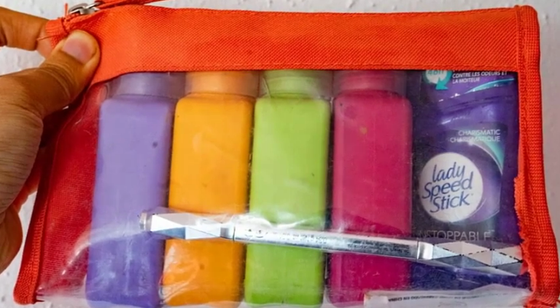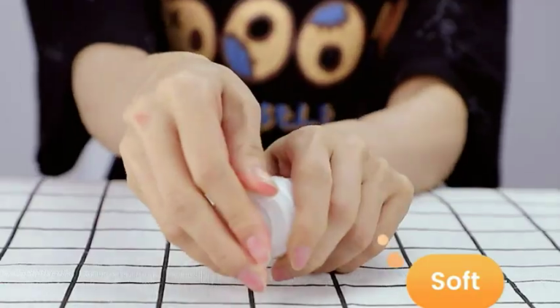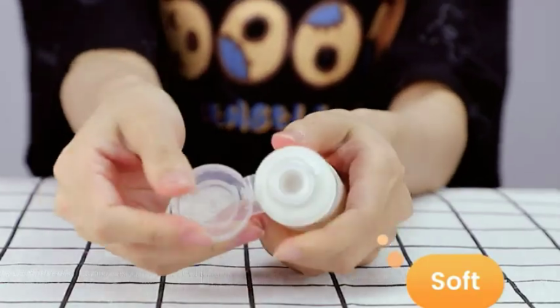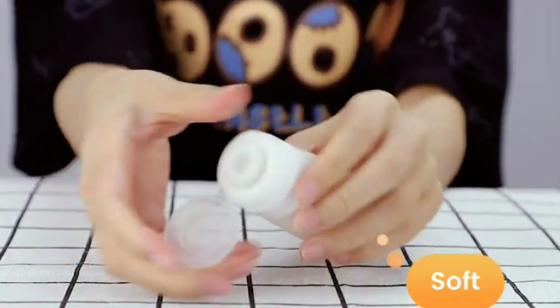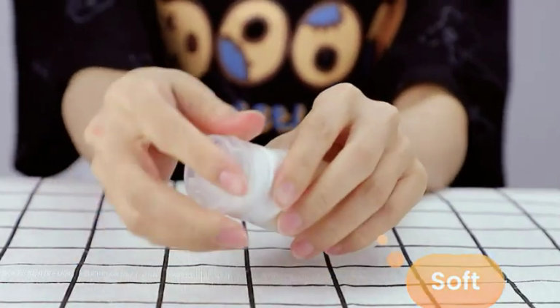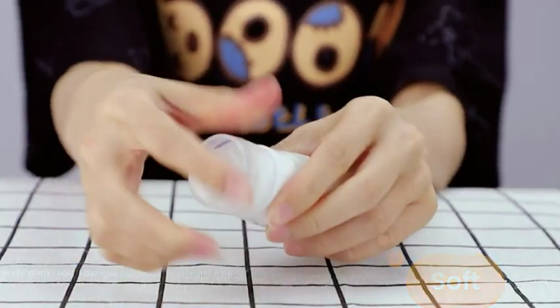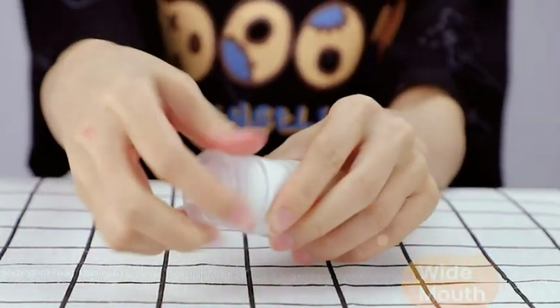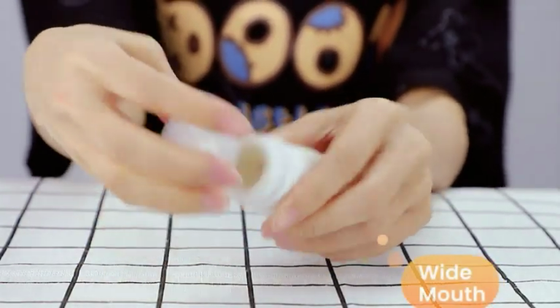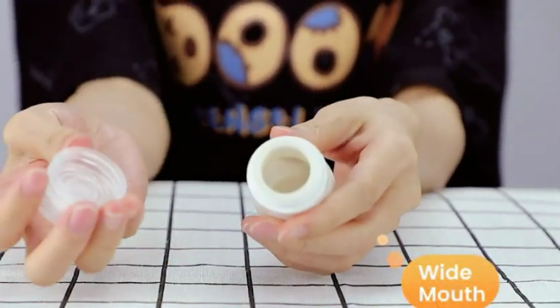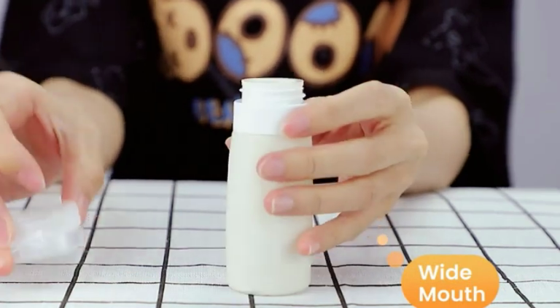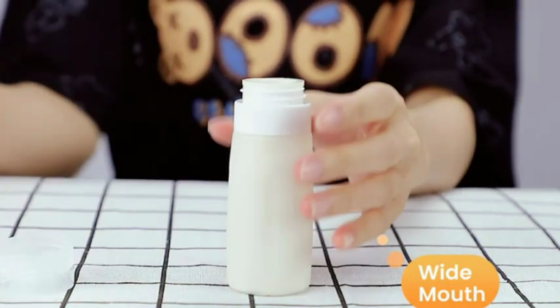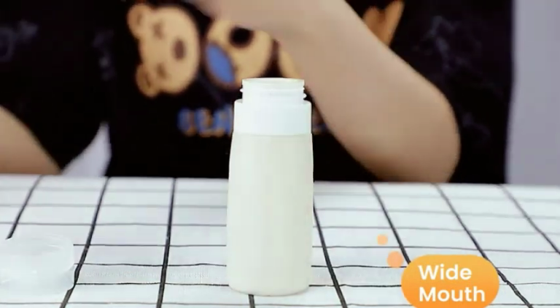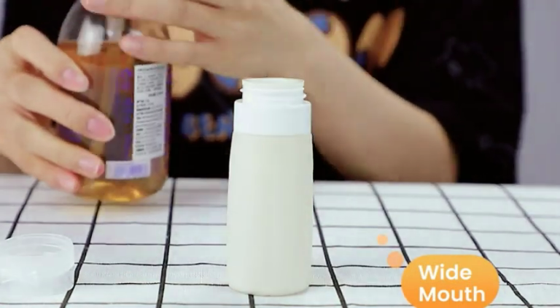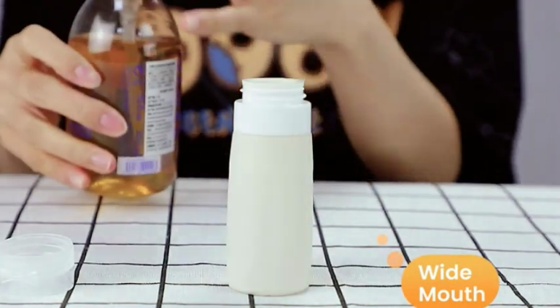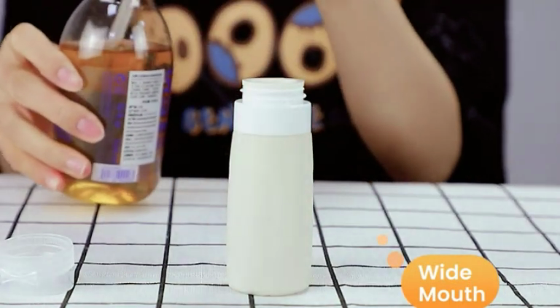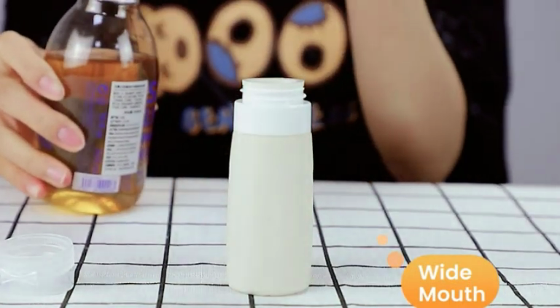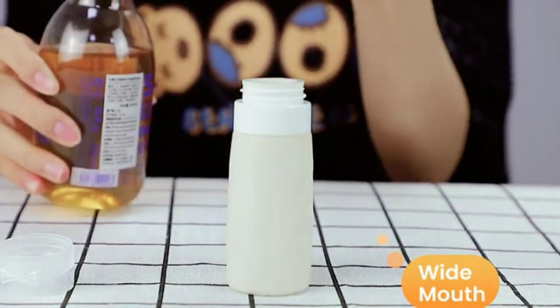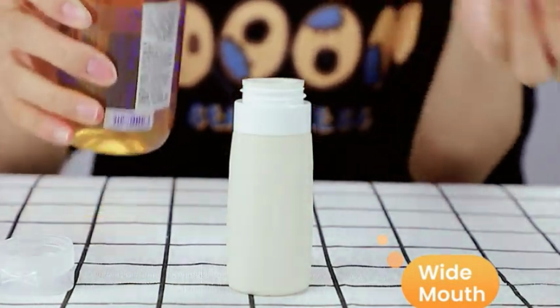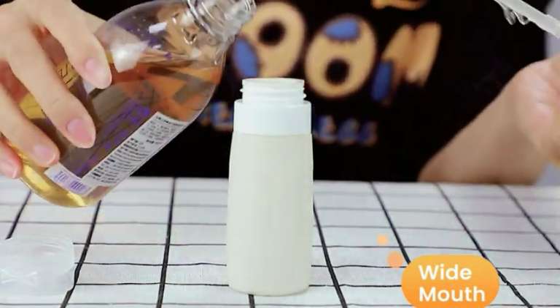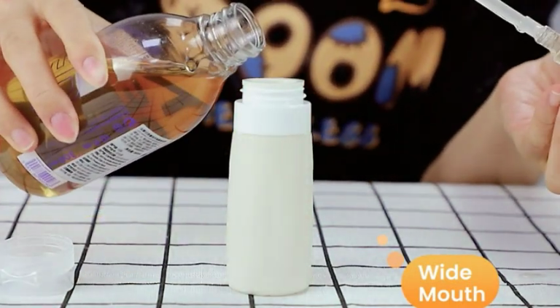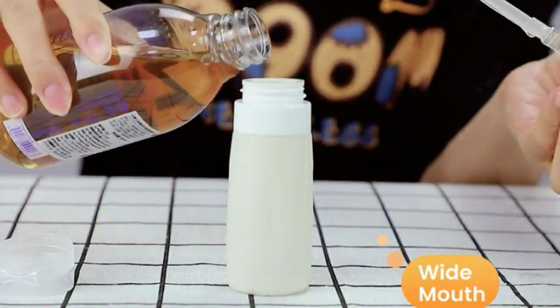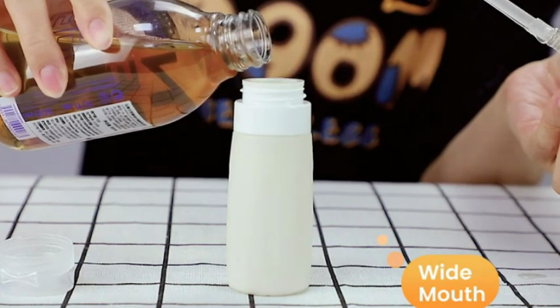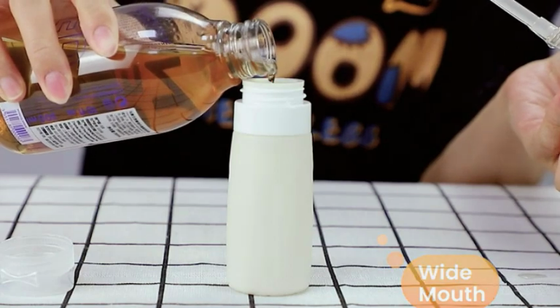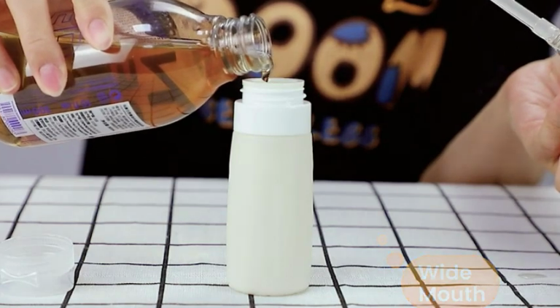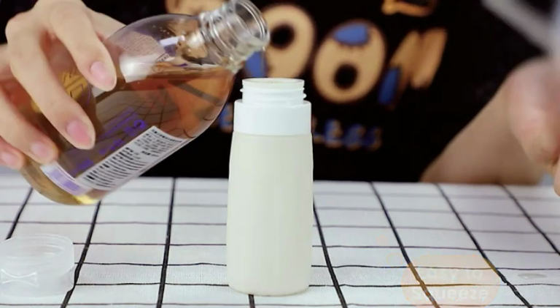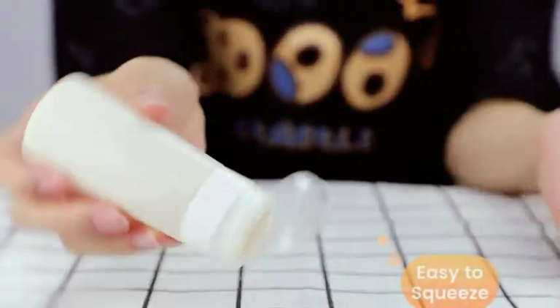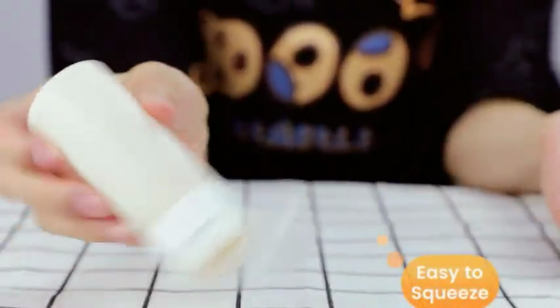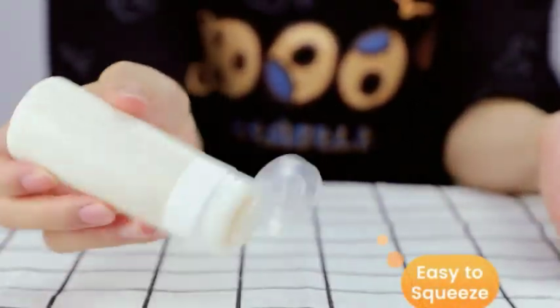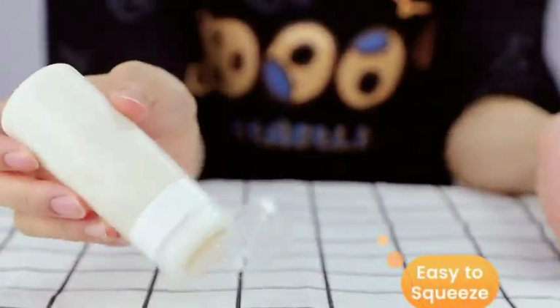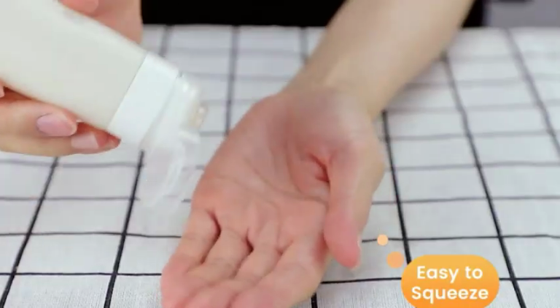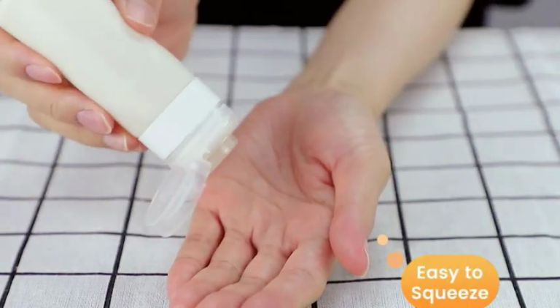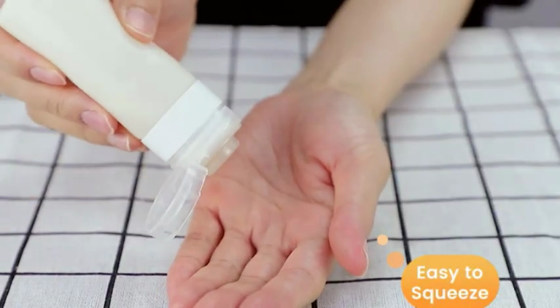If you're looking for something a bit more upscale, stainless steel travel bottles might be a good option. These bottles are sleek and stylish, and can keep your liquids at the perfect temperature. They are also durable and easy to clean, making them a great investment if you're a frequent traveler.